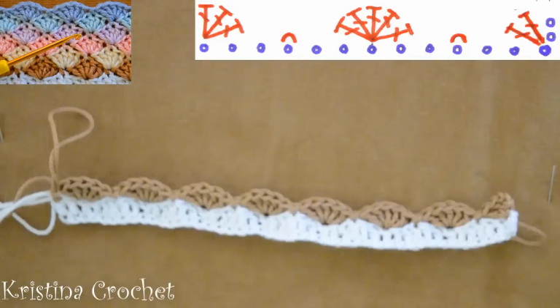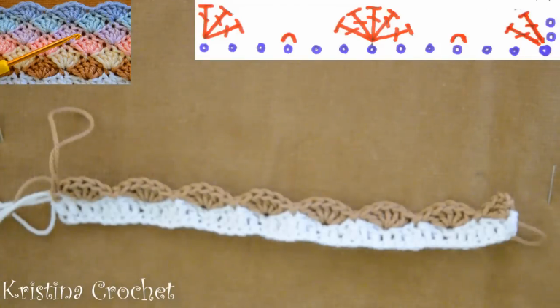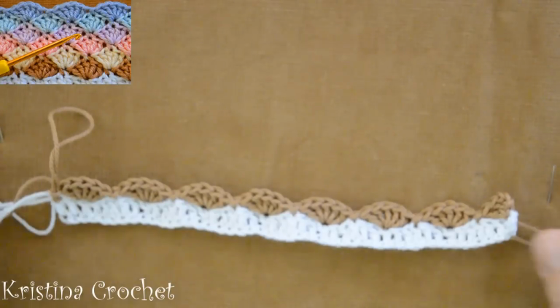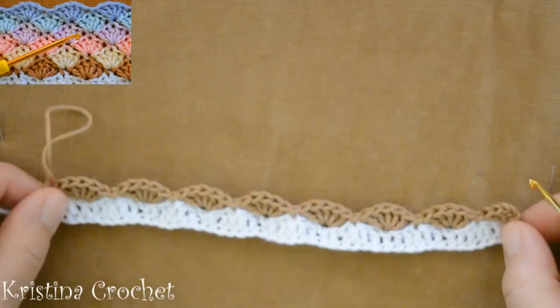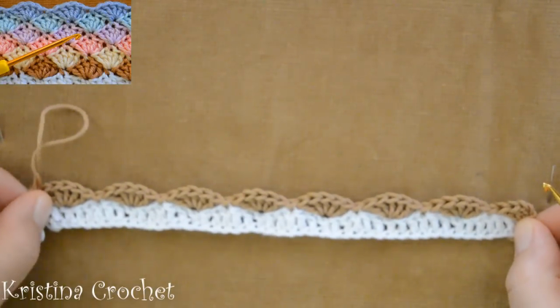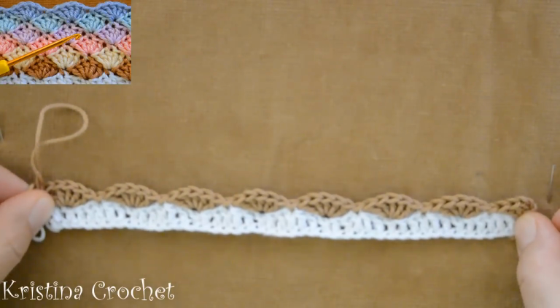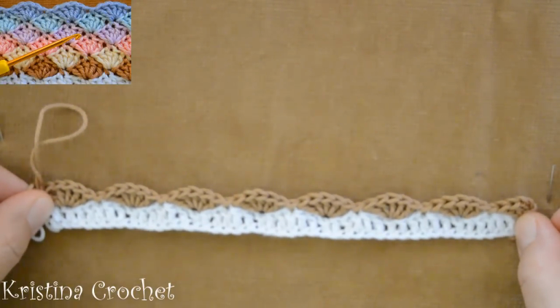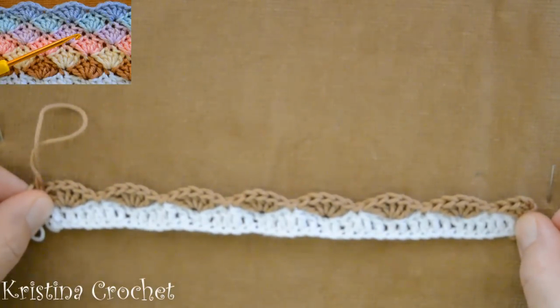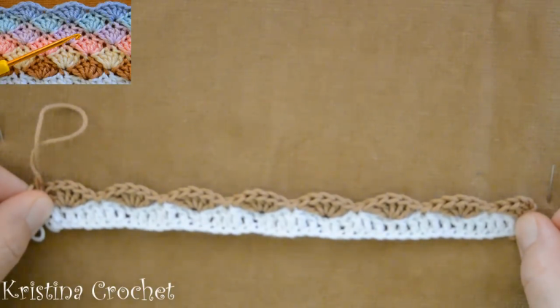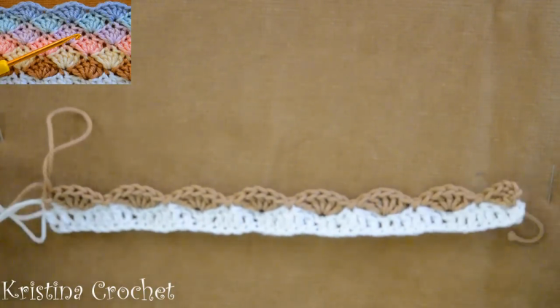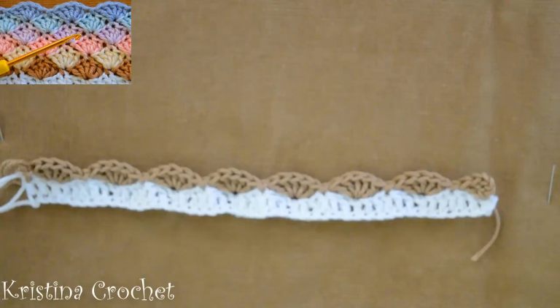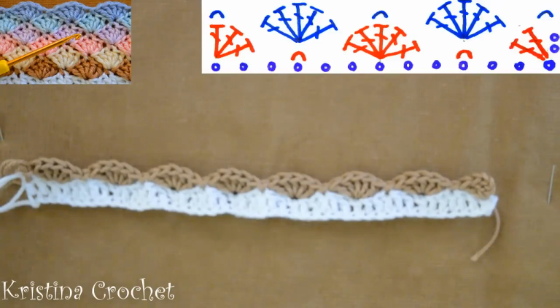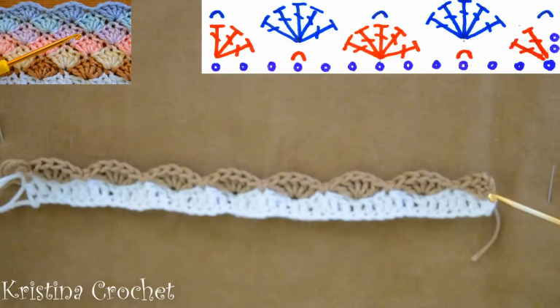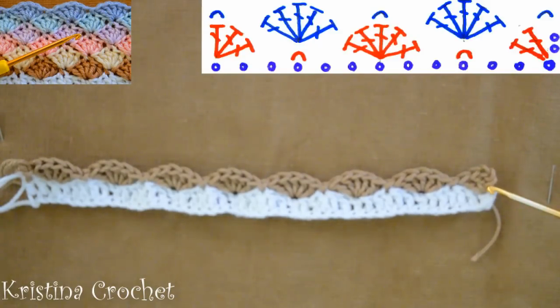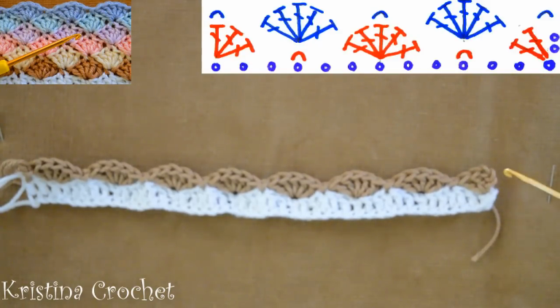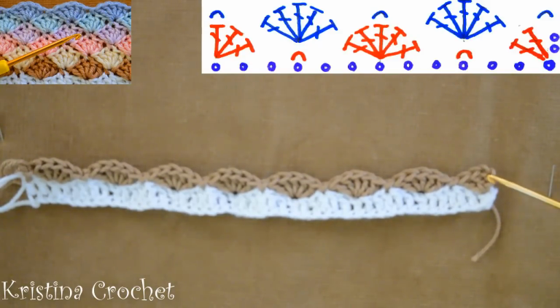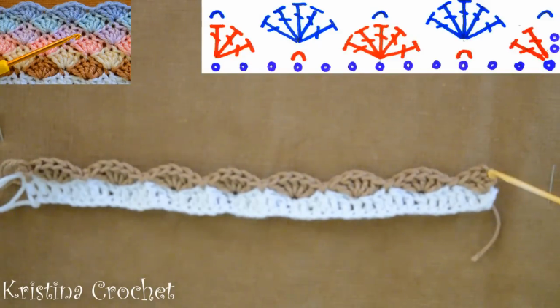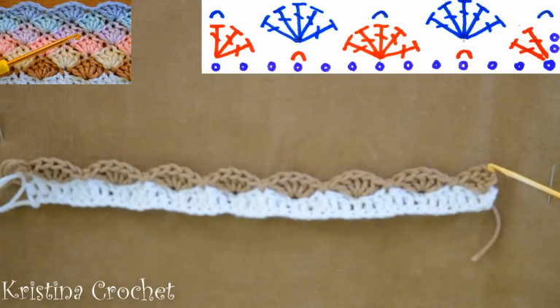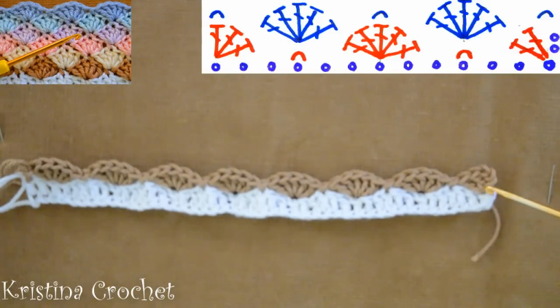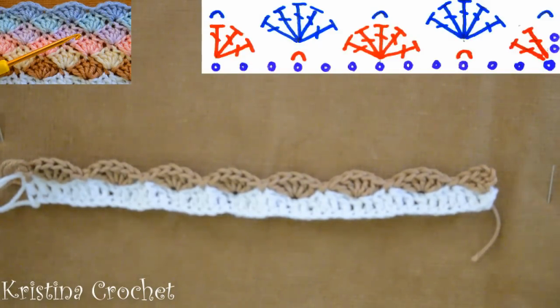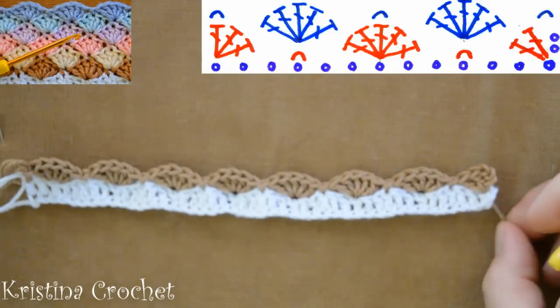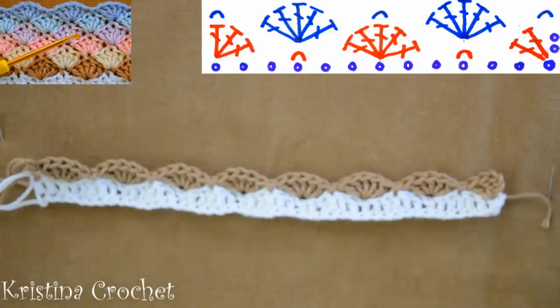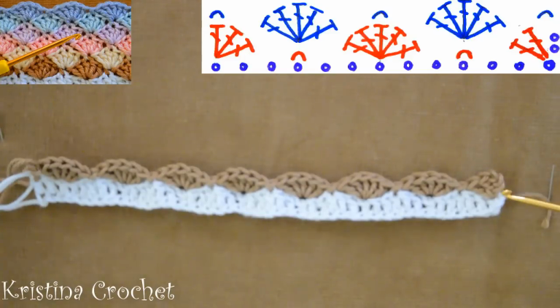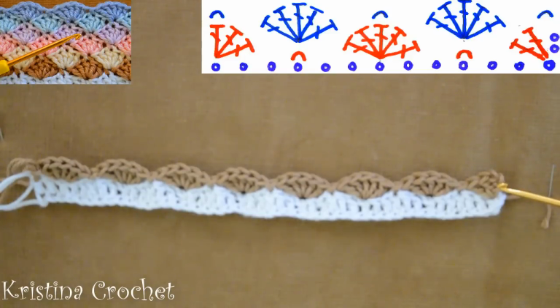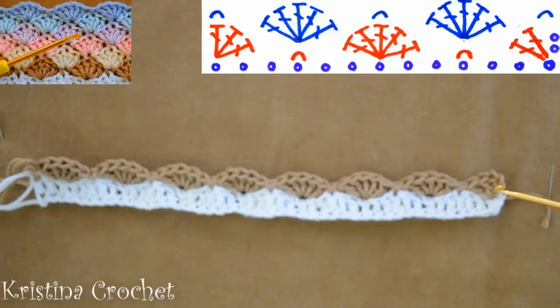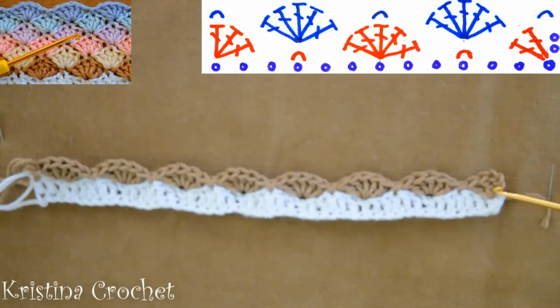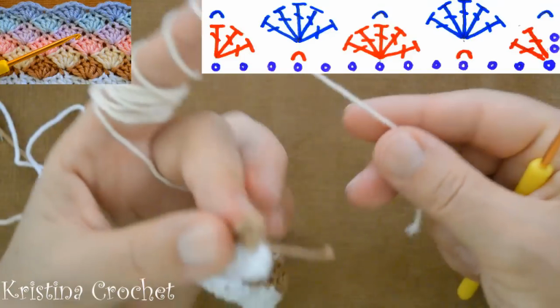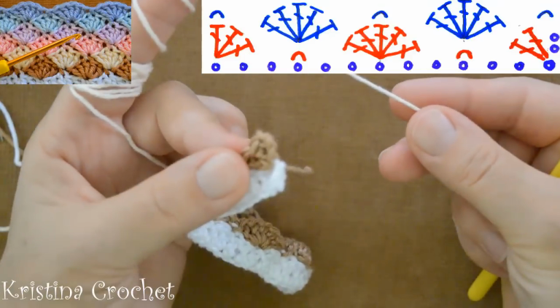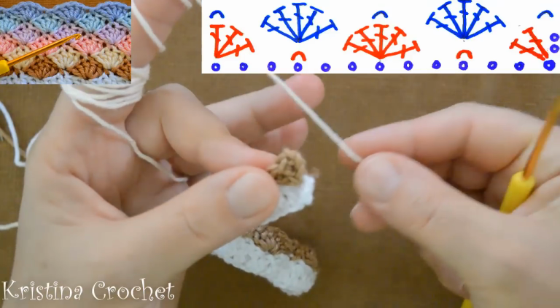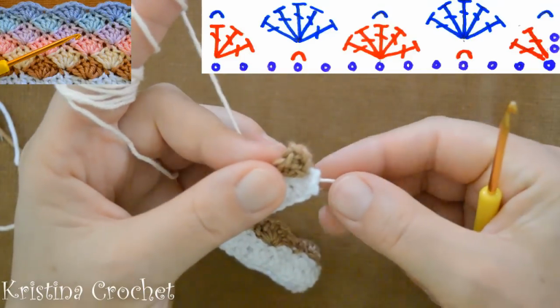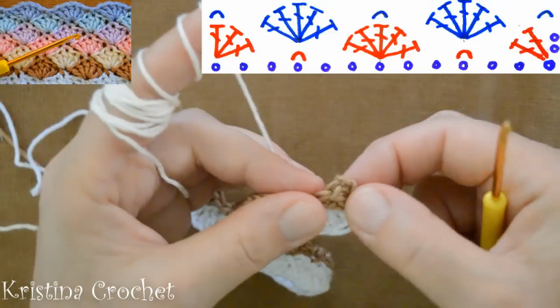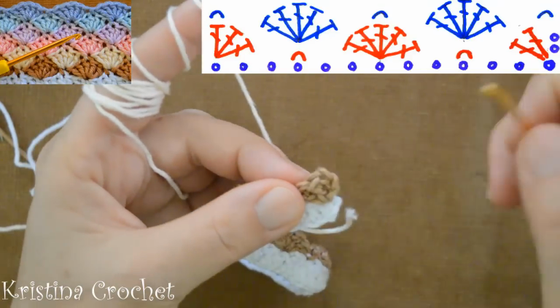First row is done. Now we start the second row. We again start on the same side as the last row. Change the yarn color.